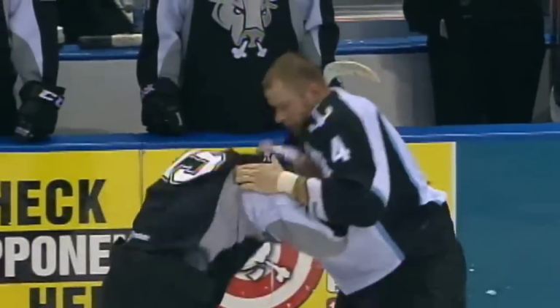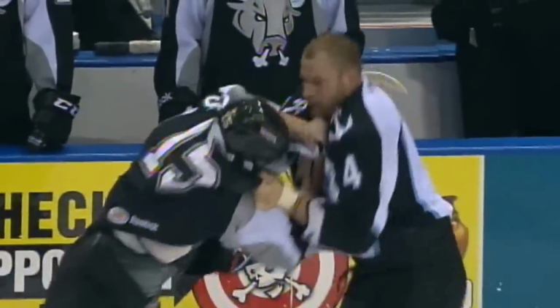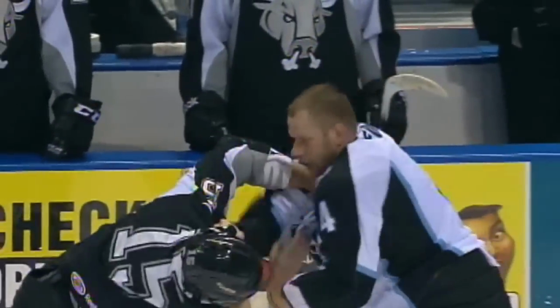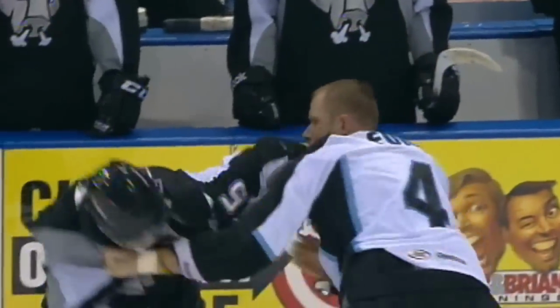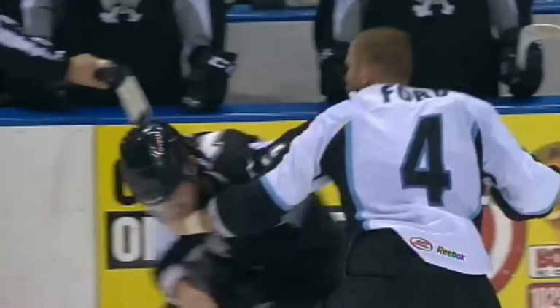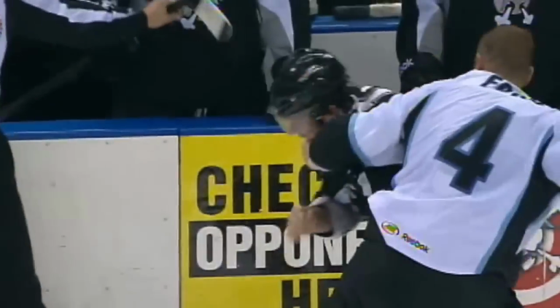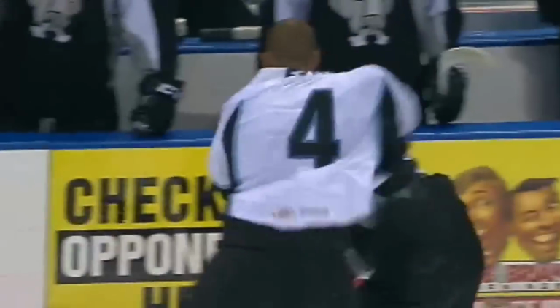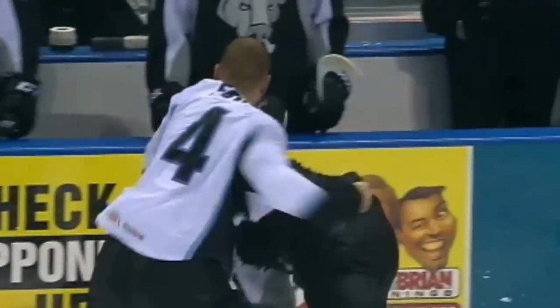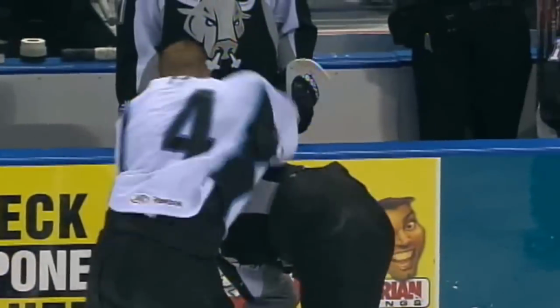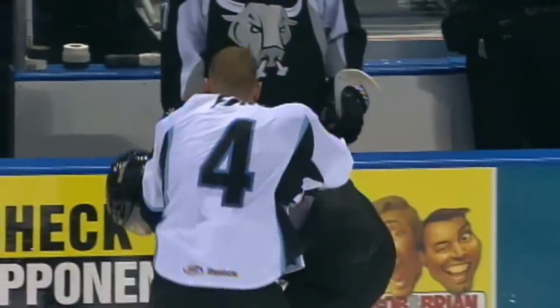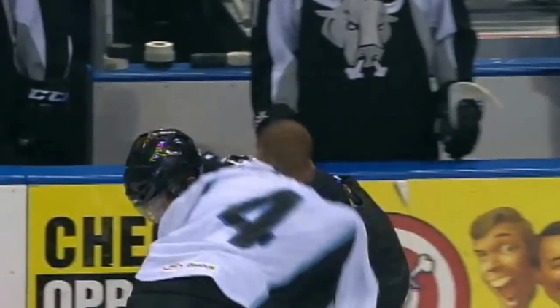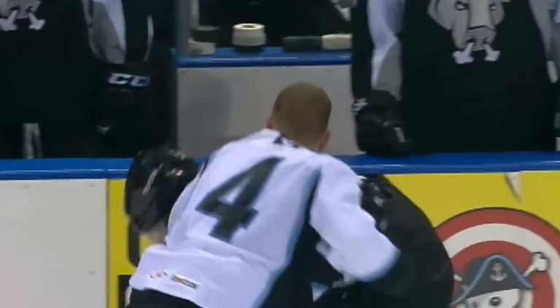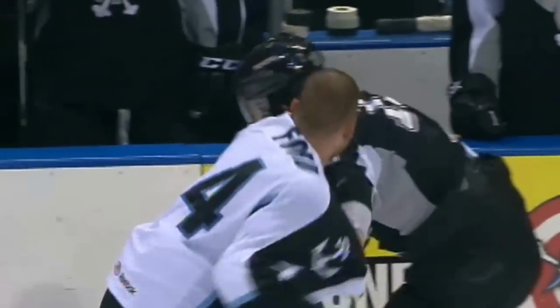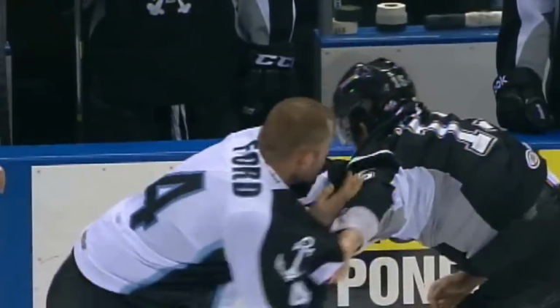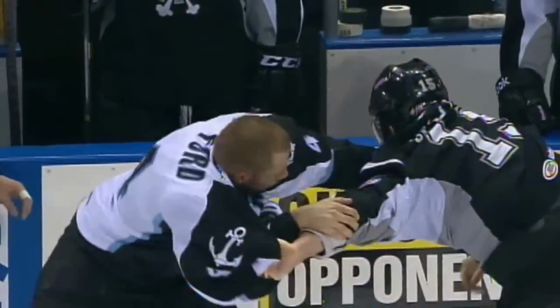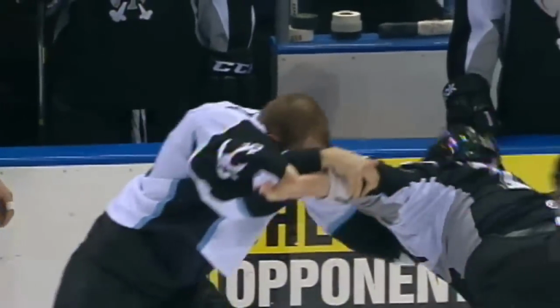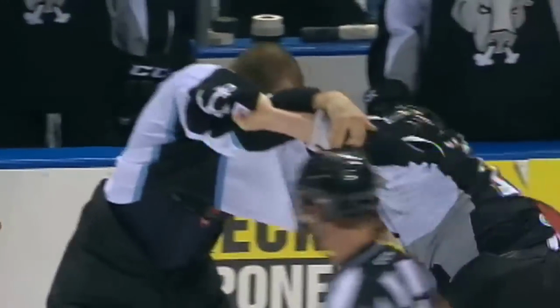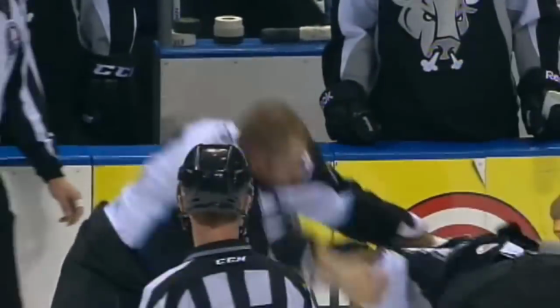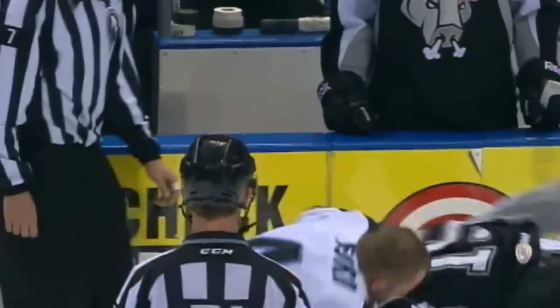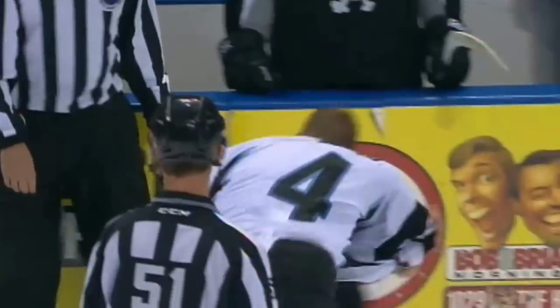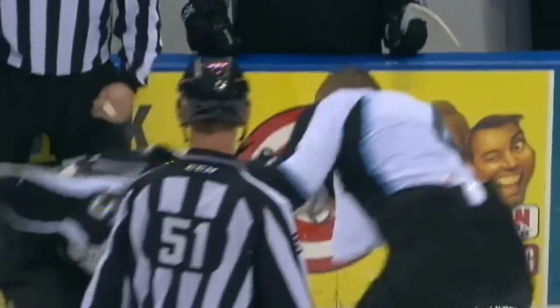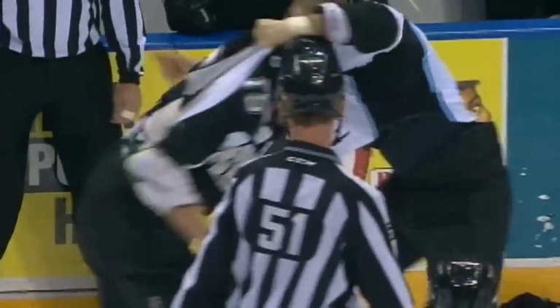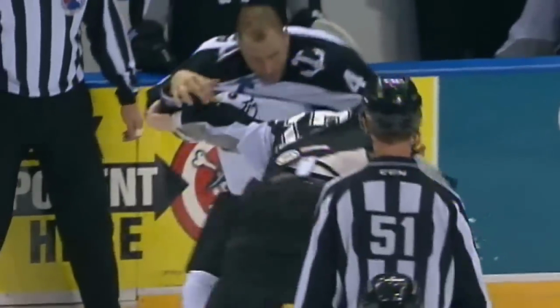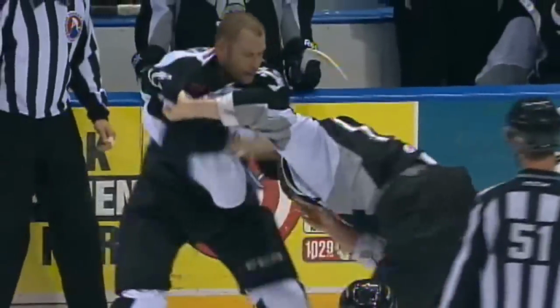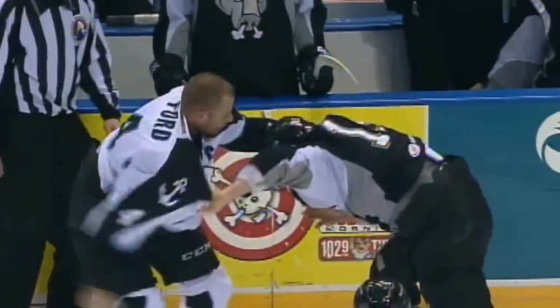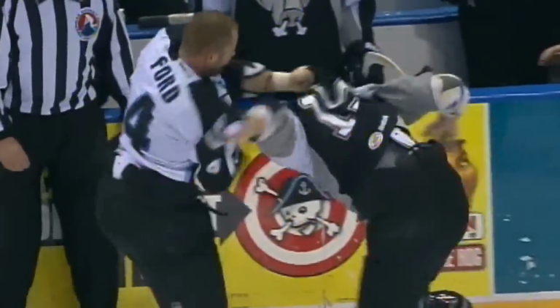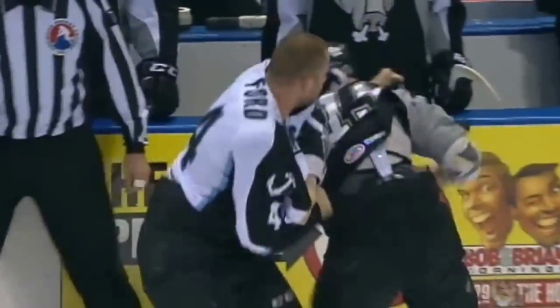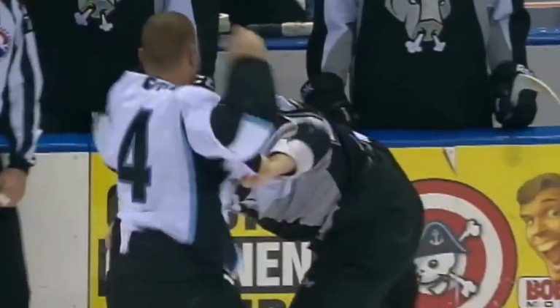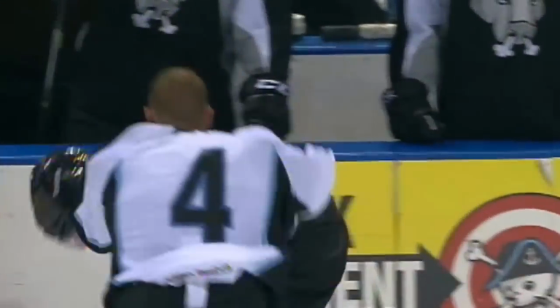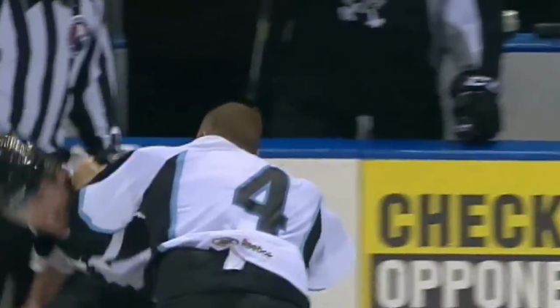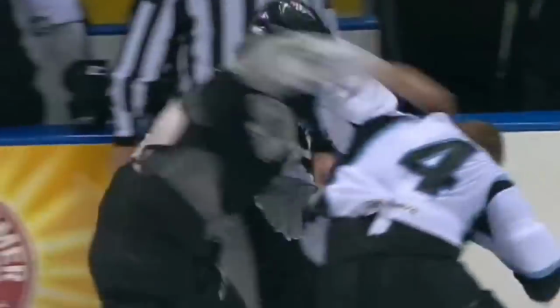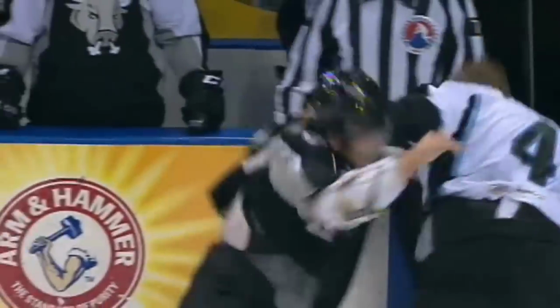It's just hanging on by the string. They do-si-do at the blue line. Ford trying to unsheathe that right arm. He lands another one to the back of Selleck's head, trying to unload that right arm again with an uppercut. Selleck hanging on. There's a good uppercut from Ford.